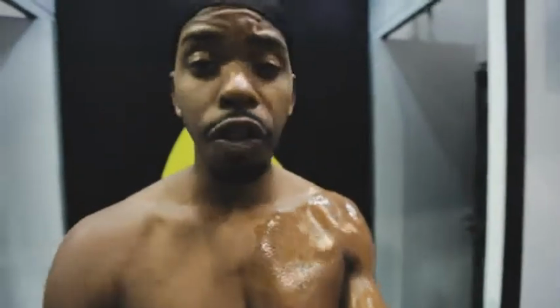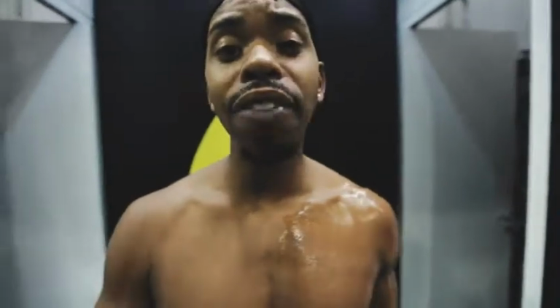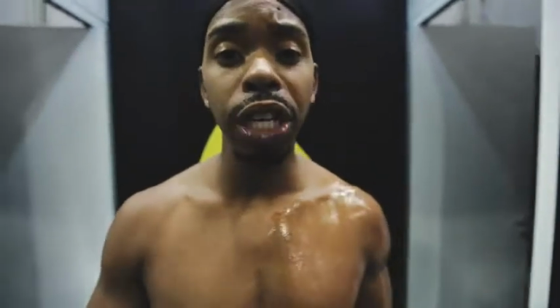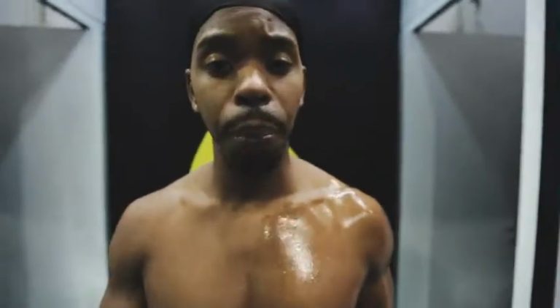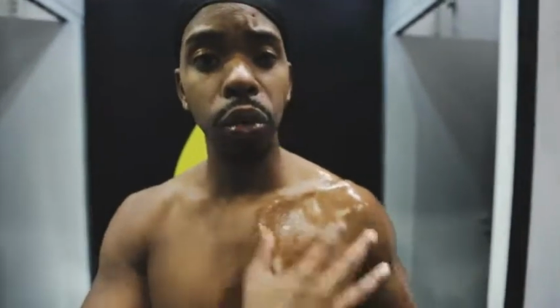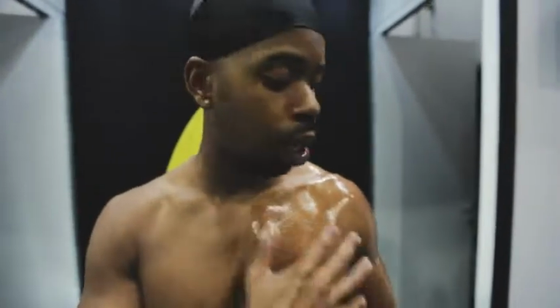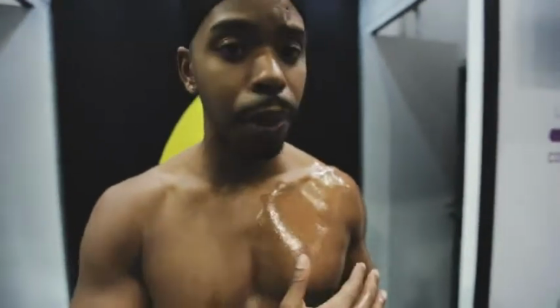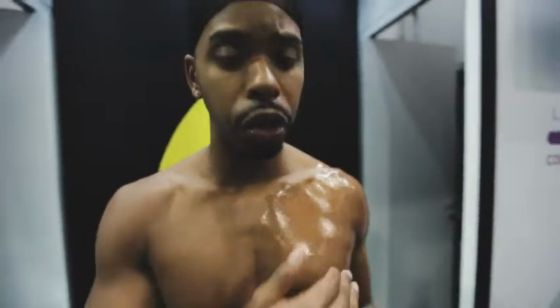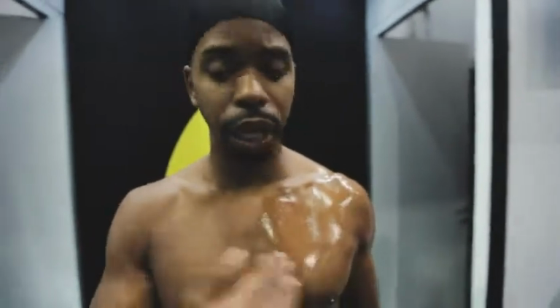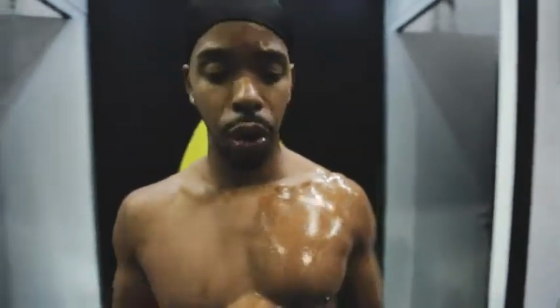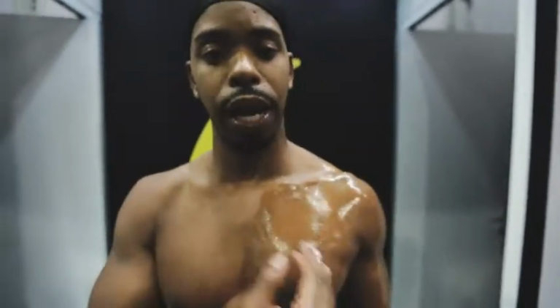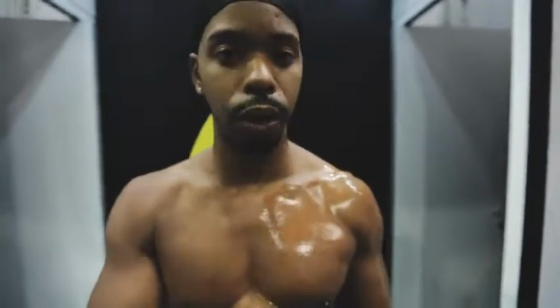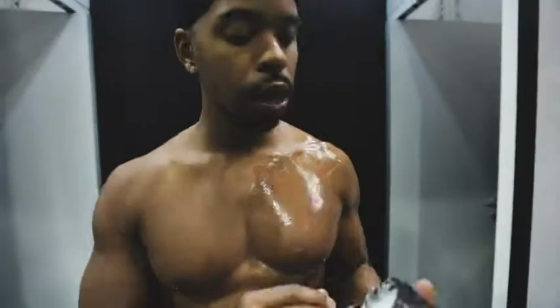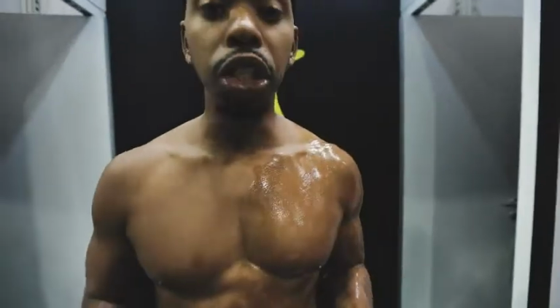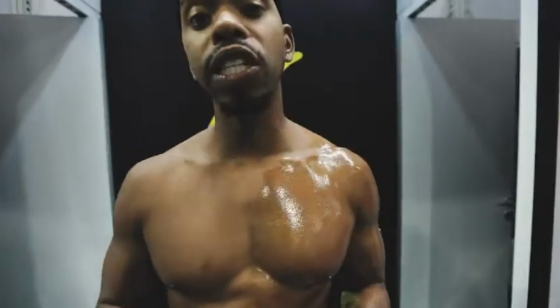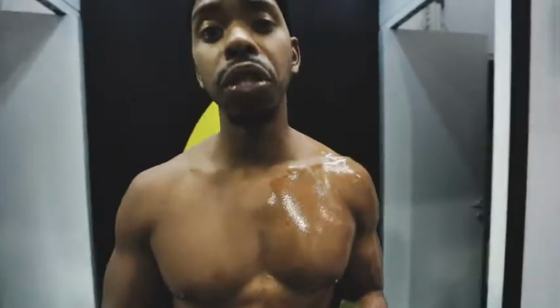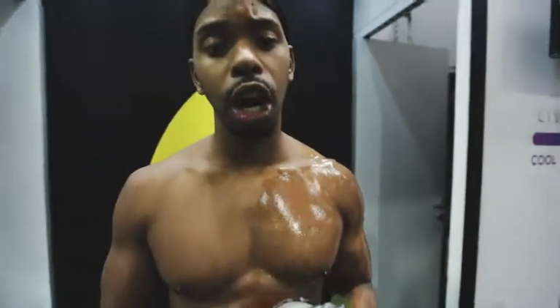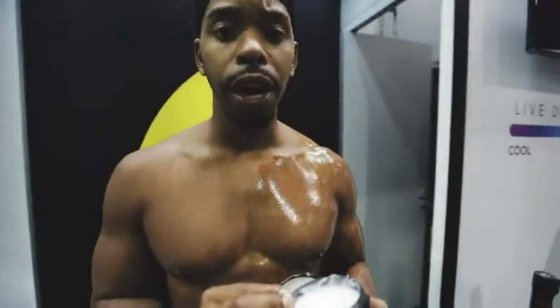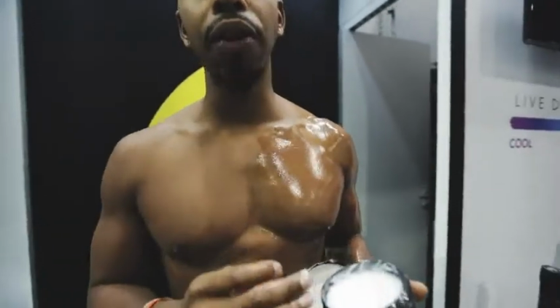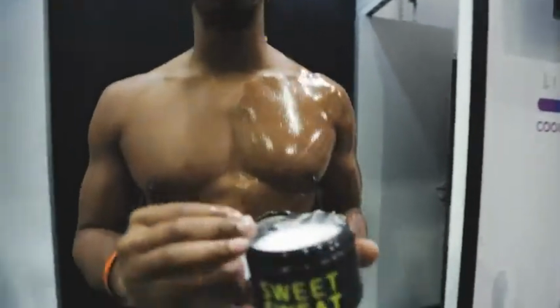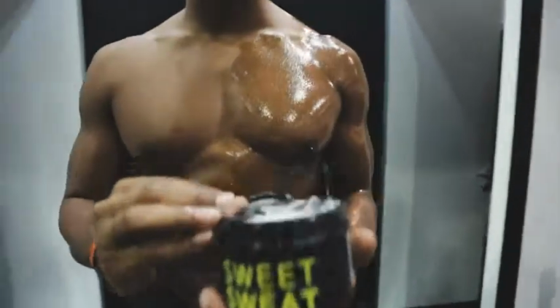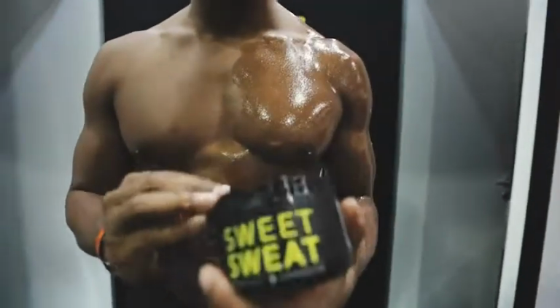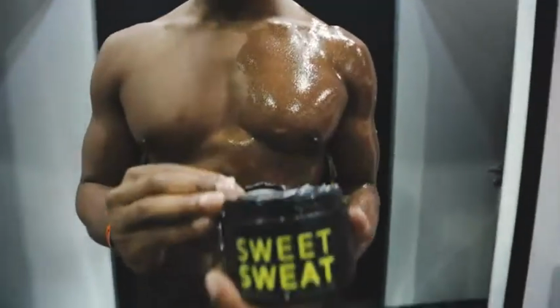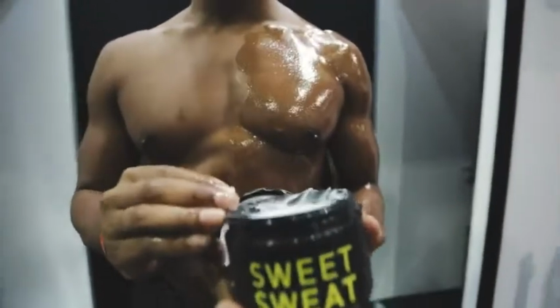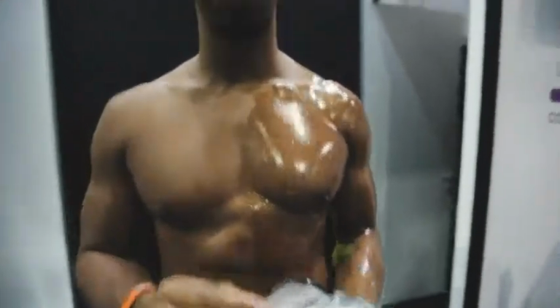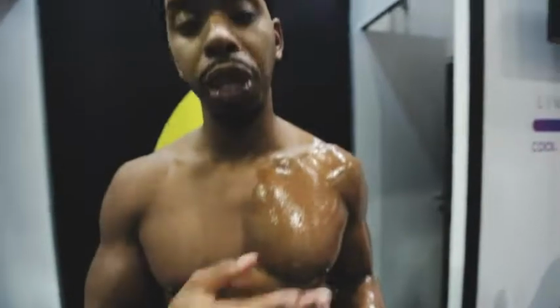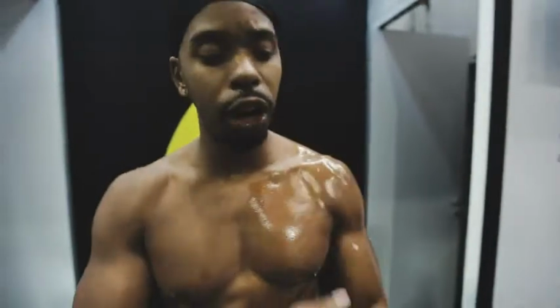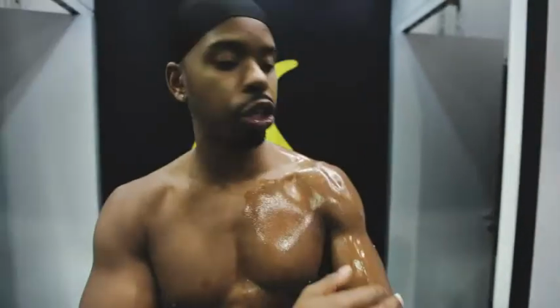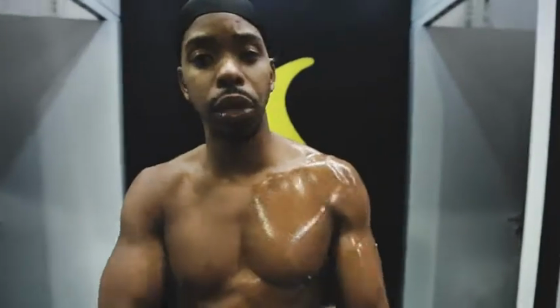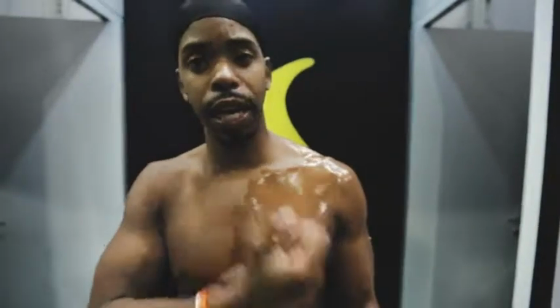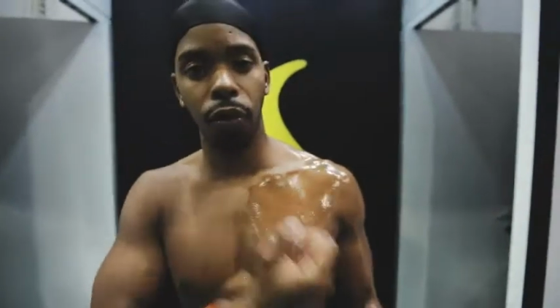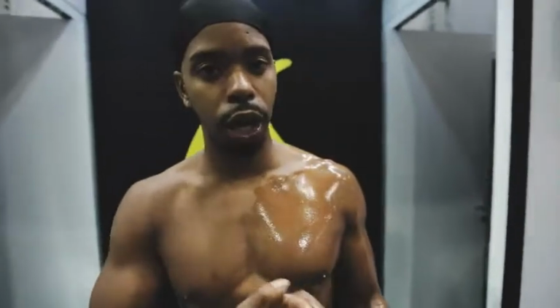For our live demonstration, we're going to apply Sweet Sweat to one side of the body so you can see the difference with and without Sweet Sweat. Just so you guys know, I'm using the jar. The only difference between the jar and the stick is the application method — with the jar you have to use your hands, with the stick it's more of a roll on.